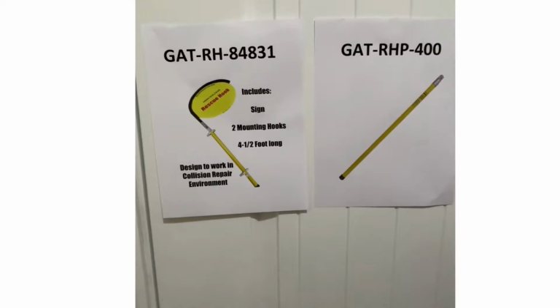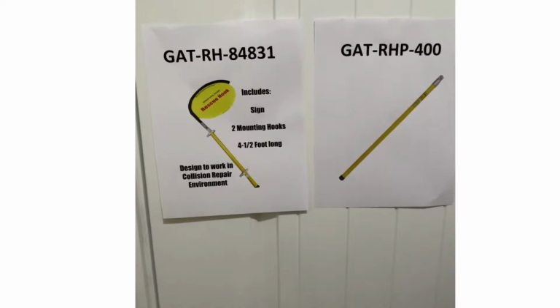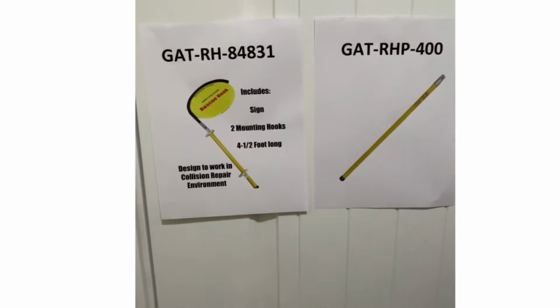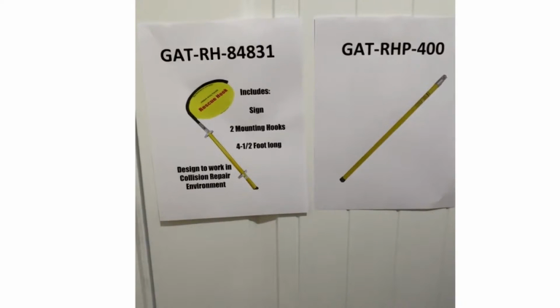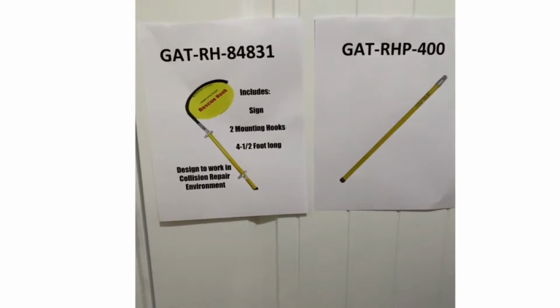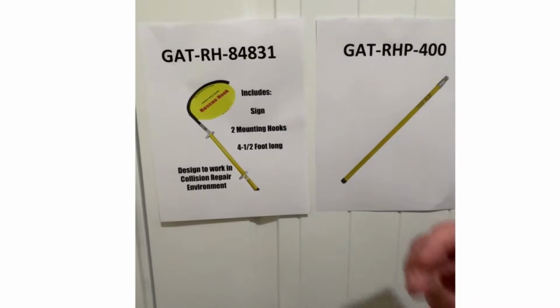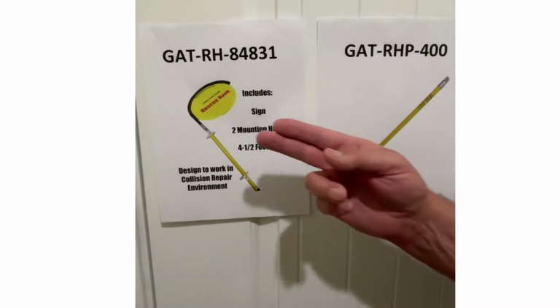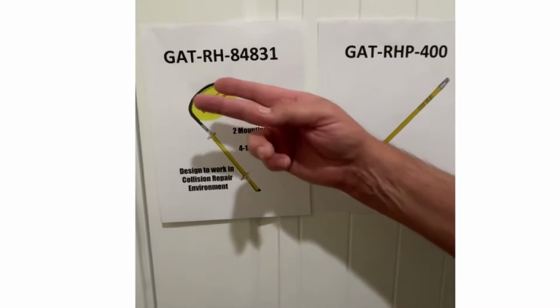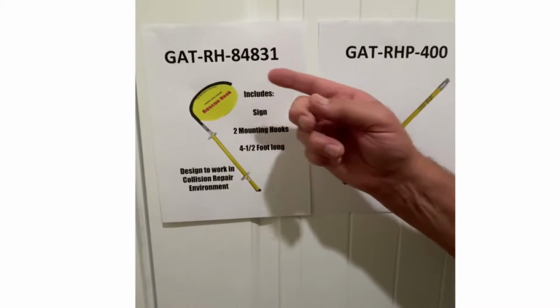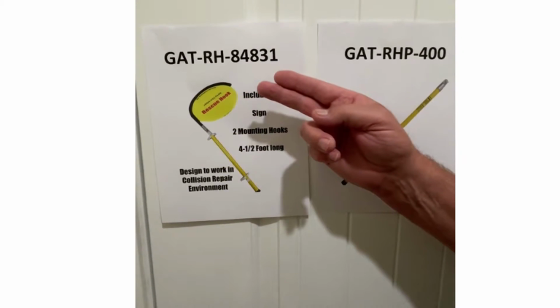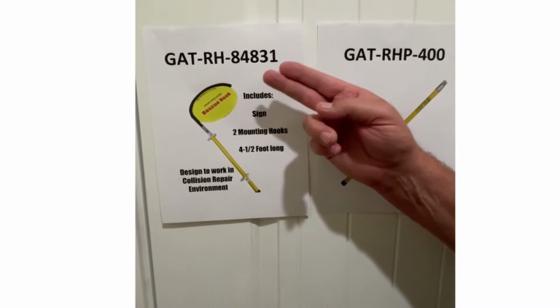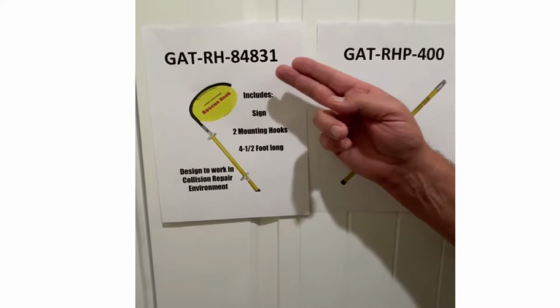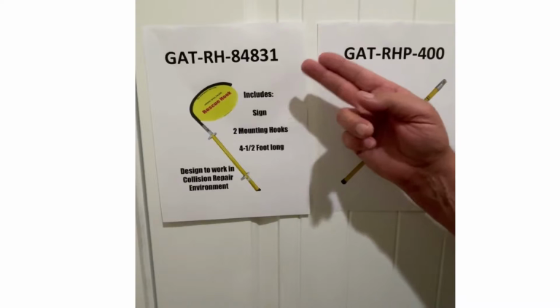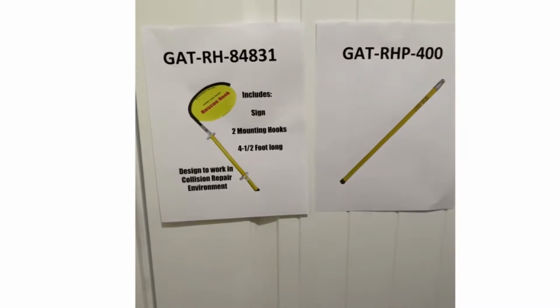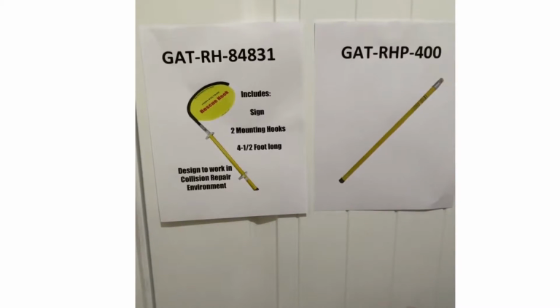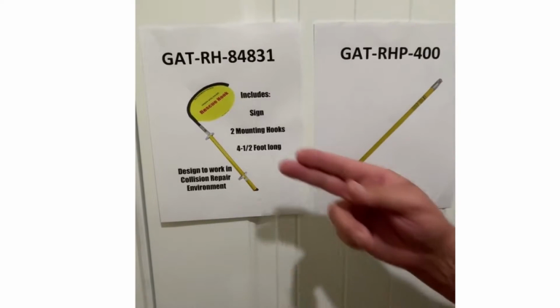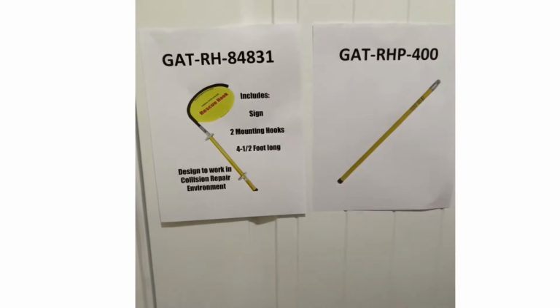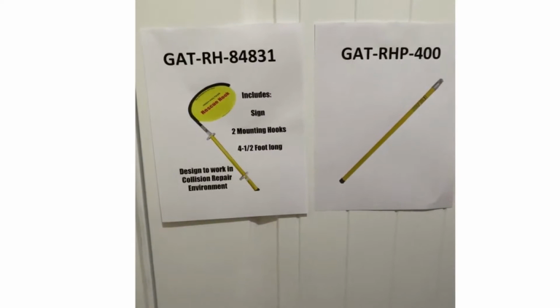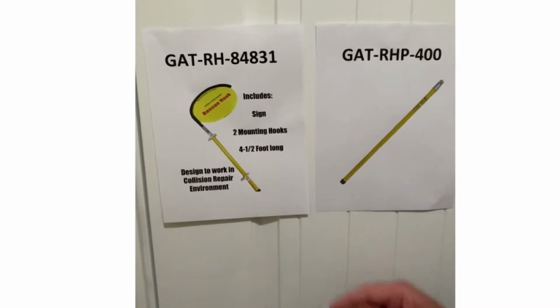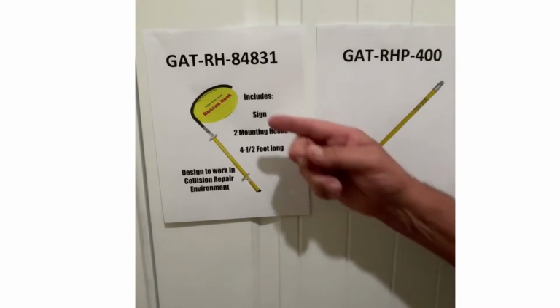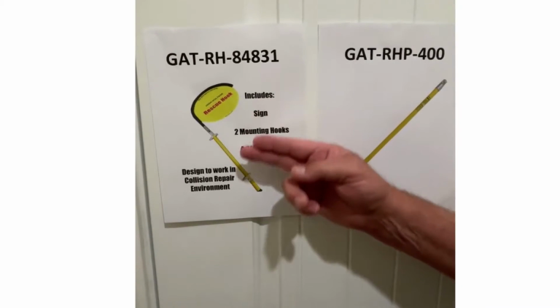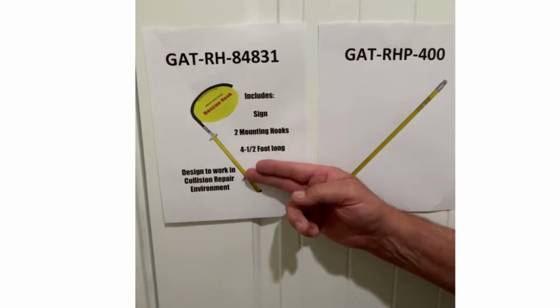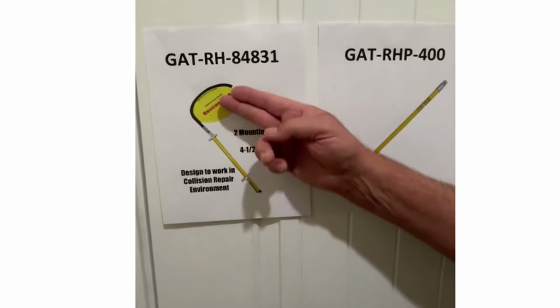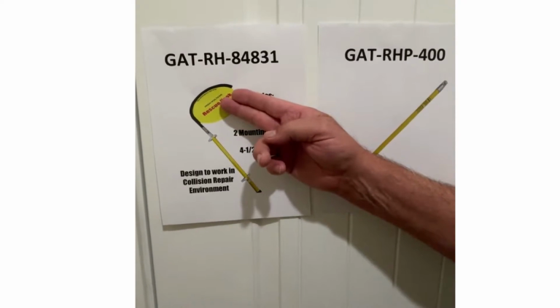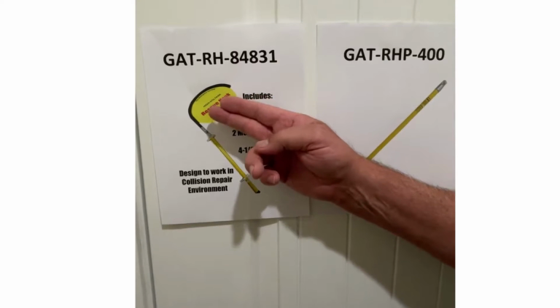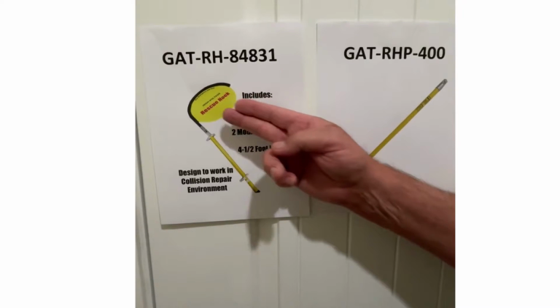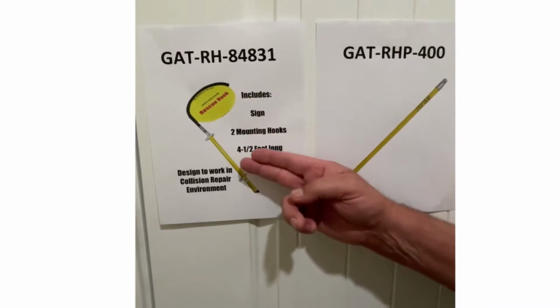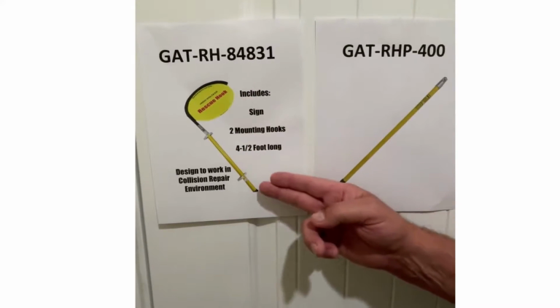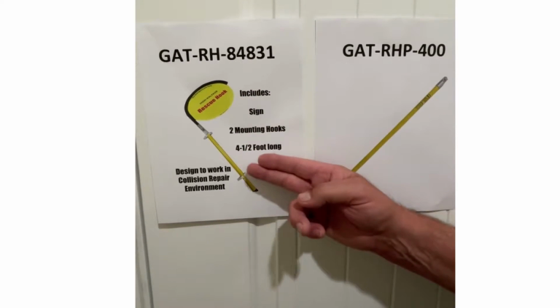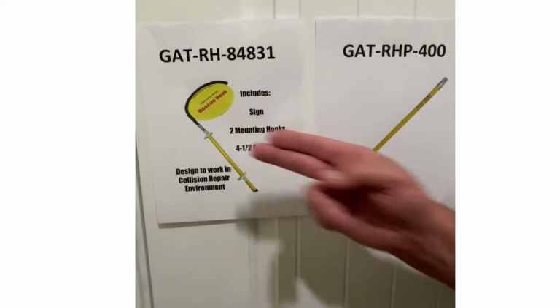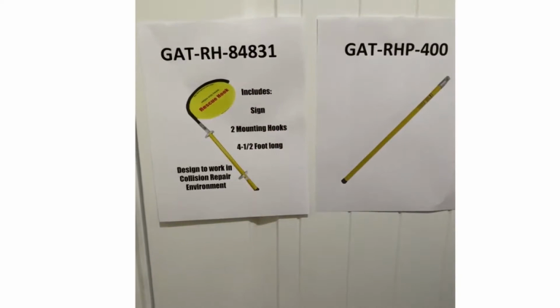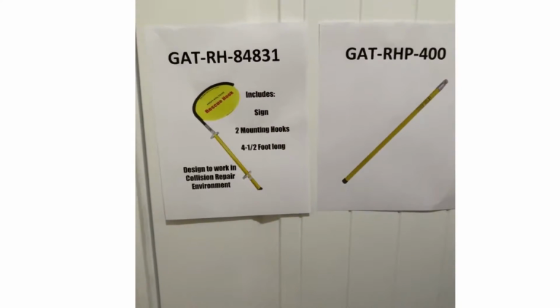Welcome to Grady Tools. Today we're going to be discussing our GATRH84831, our rescue hook assembly. It includes your rescue sign, your hook, your pole, and your two mounting brackets.